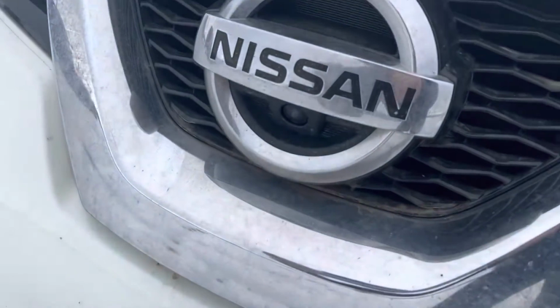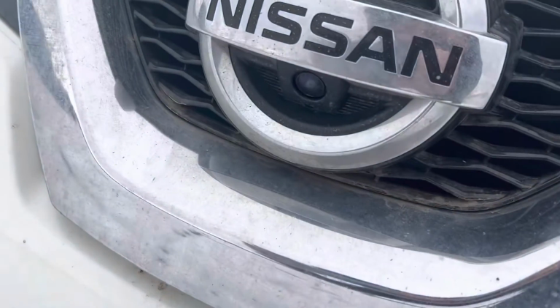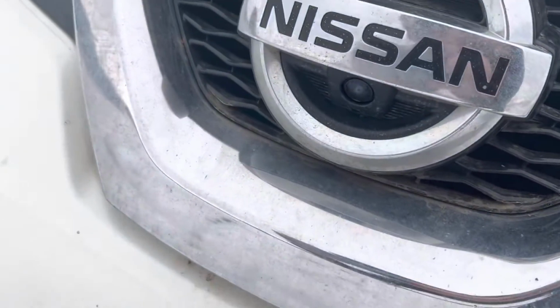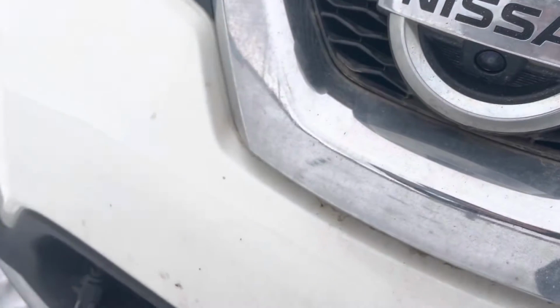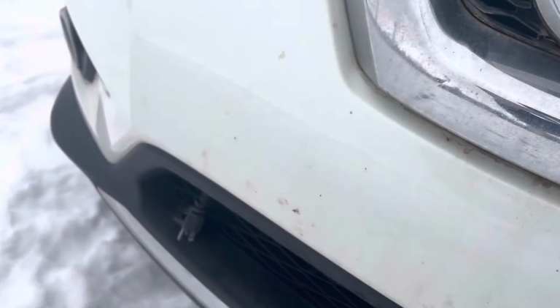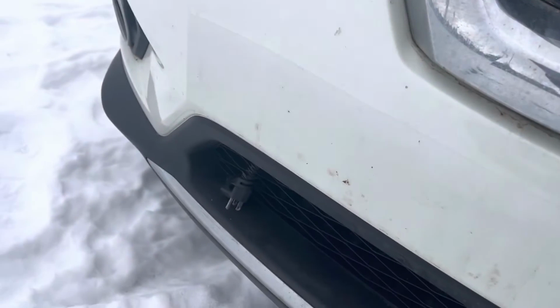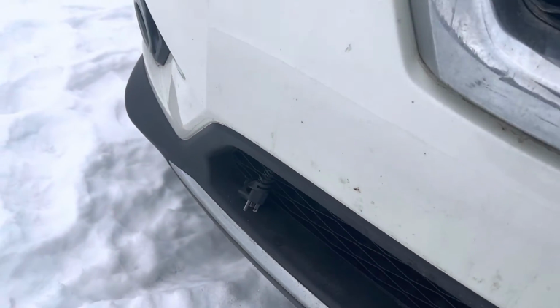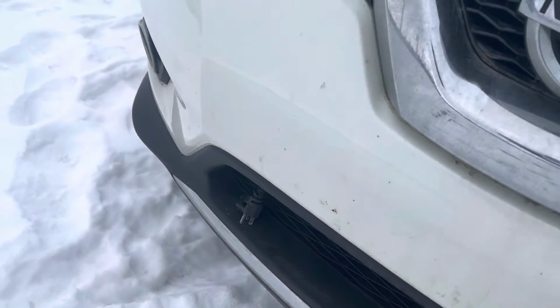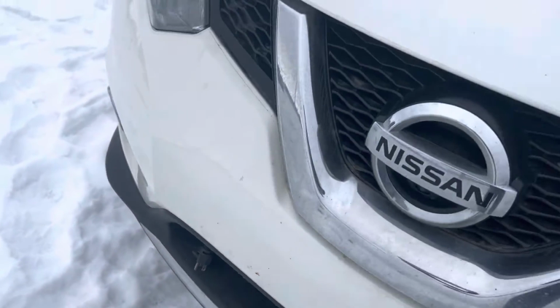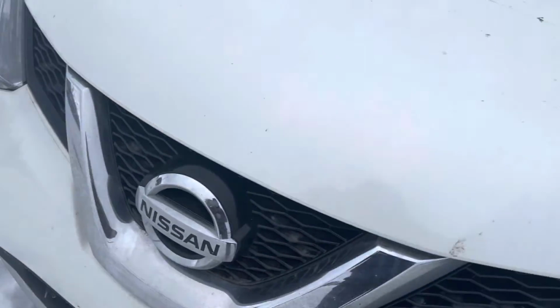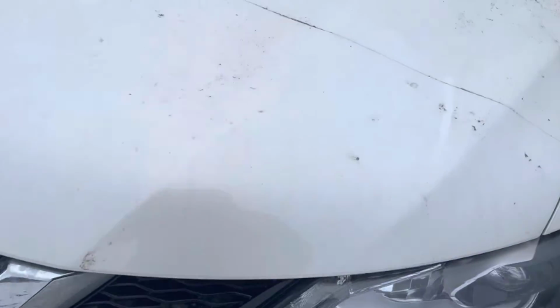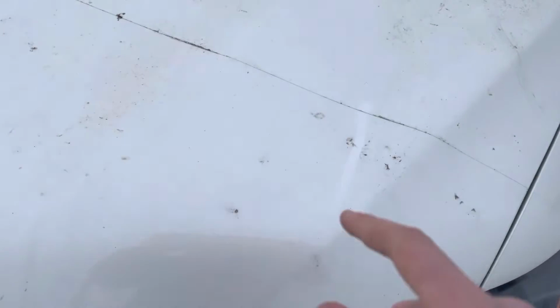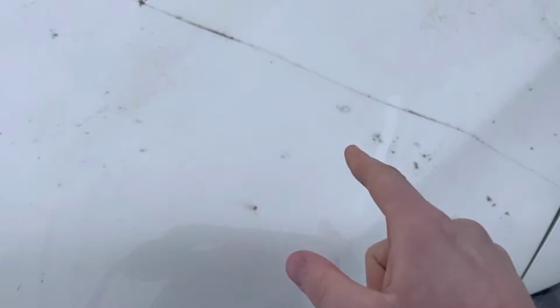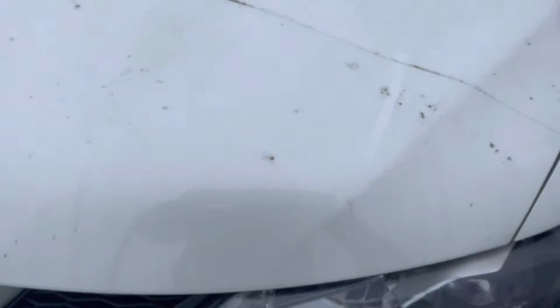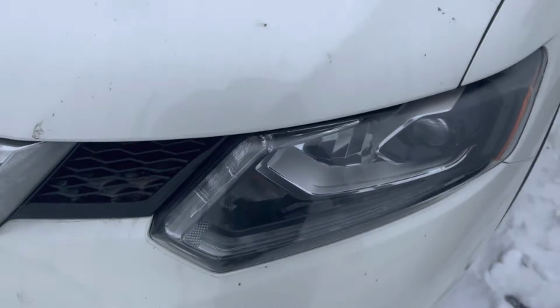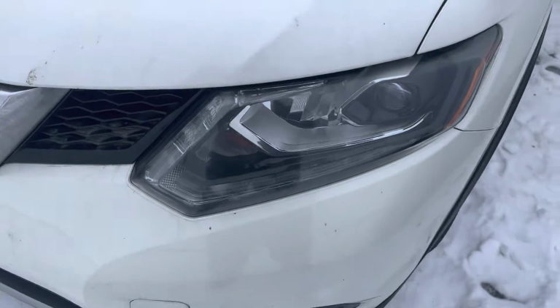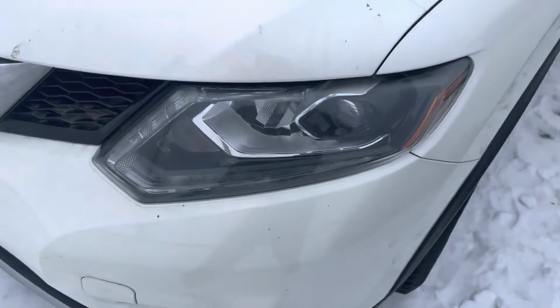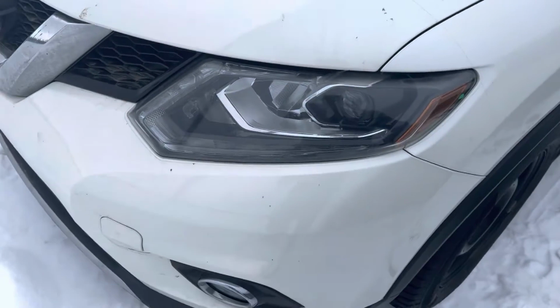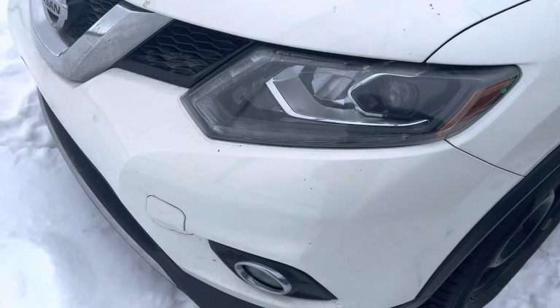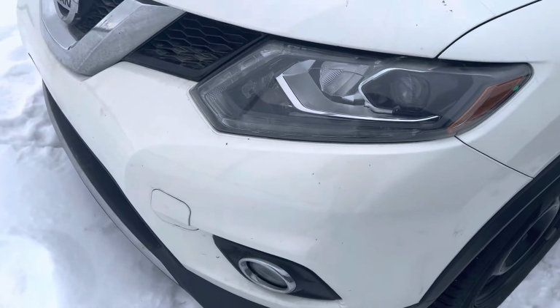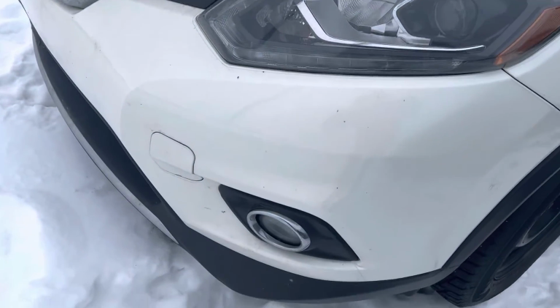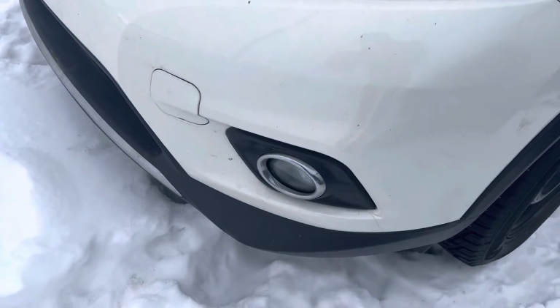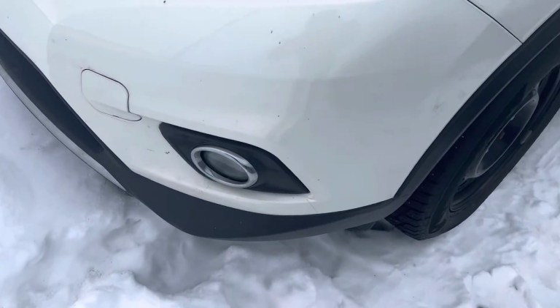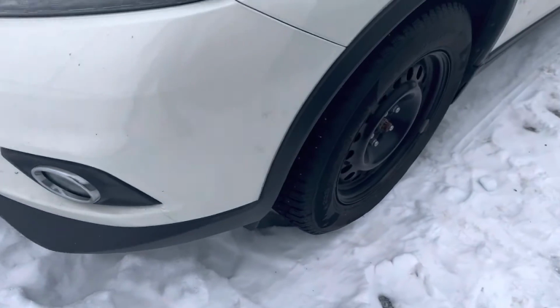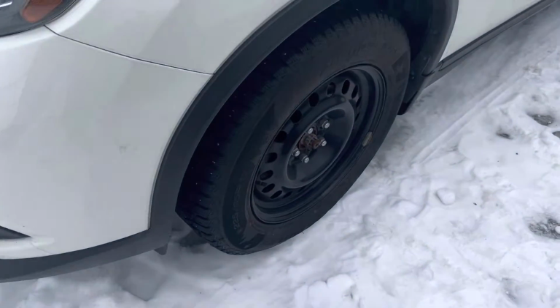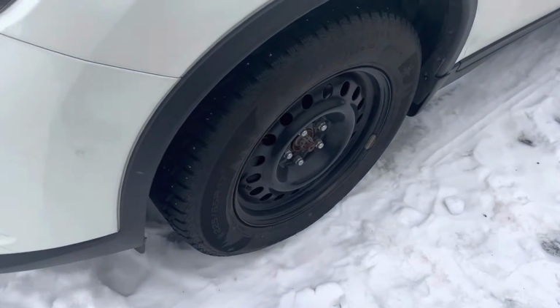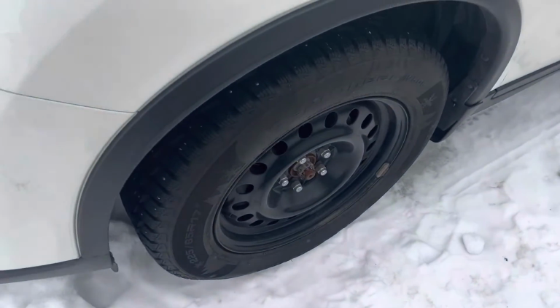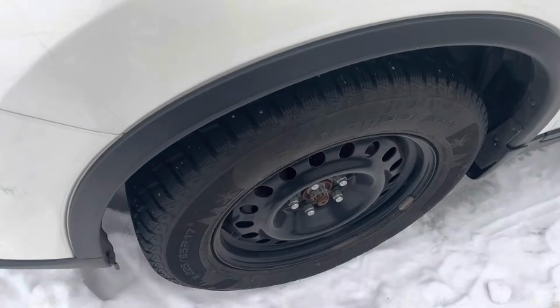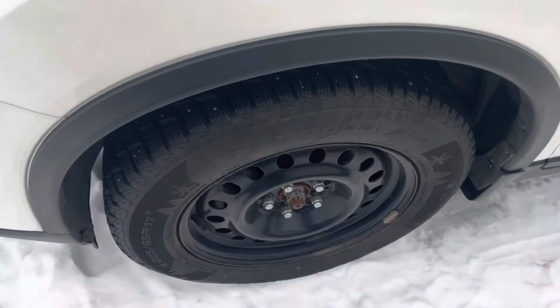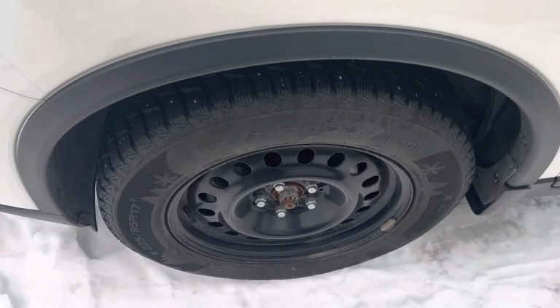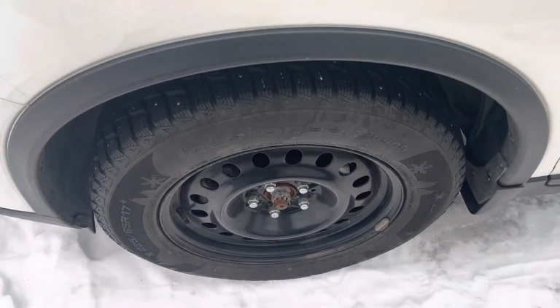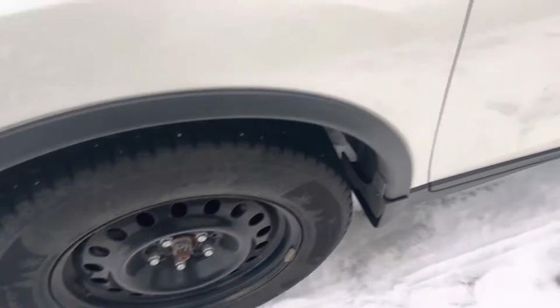You've got a front camera there. It already has a block heater, which is nice, and it does have the 3M protection on the hood as well. Nice bright headlights, you've got fog lights, and this one is winter ready with the winter tires on it.